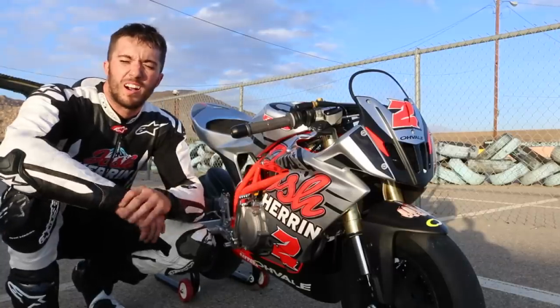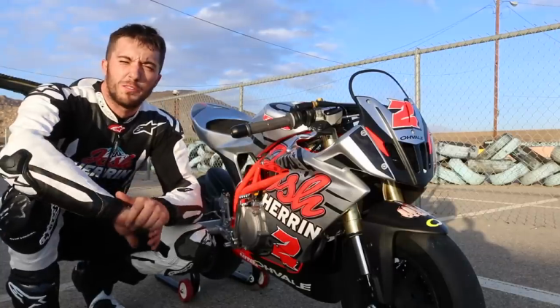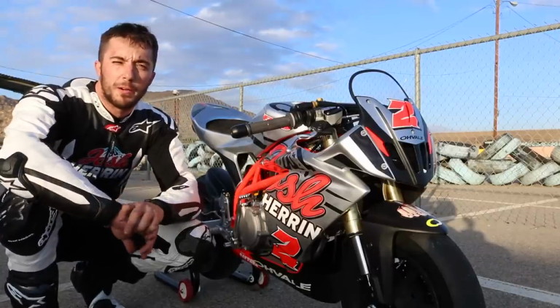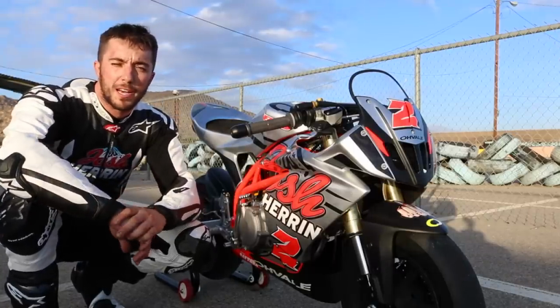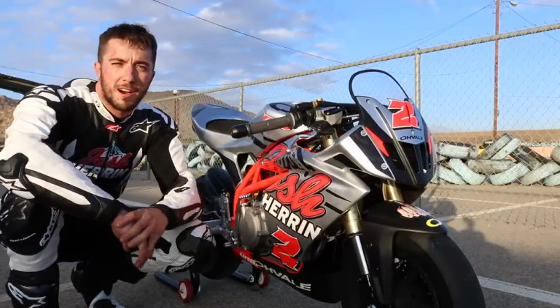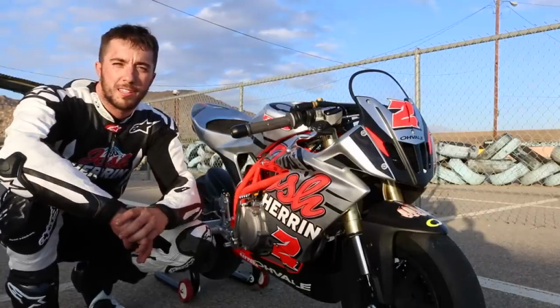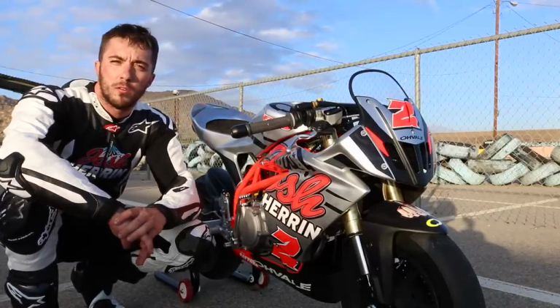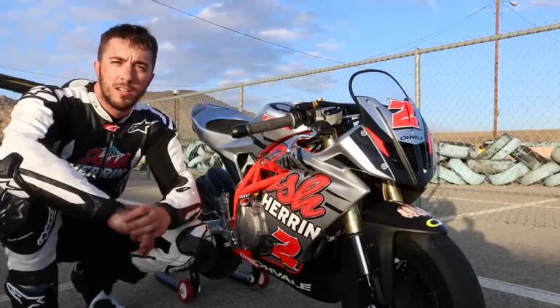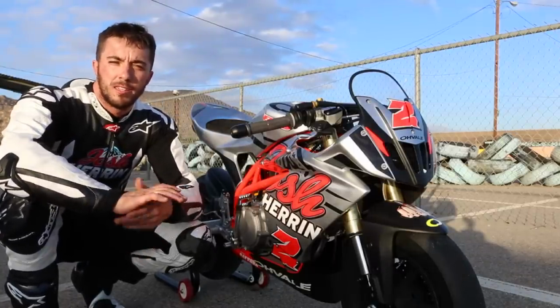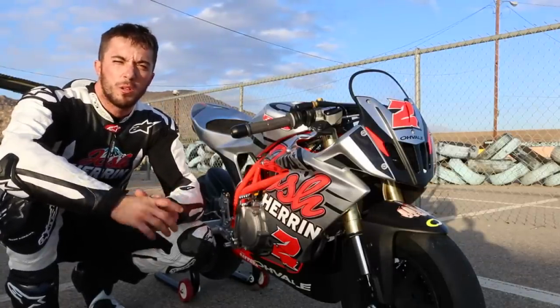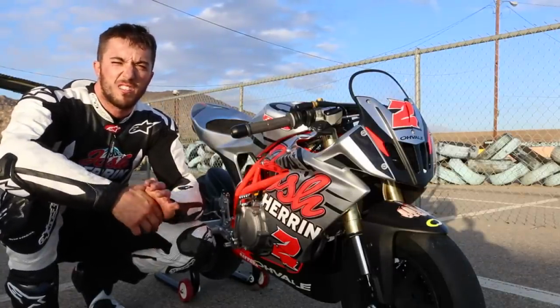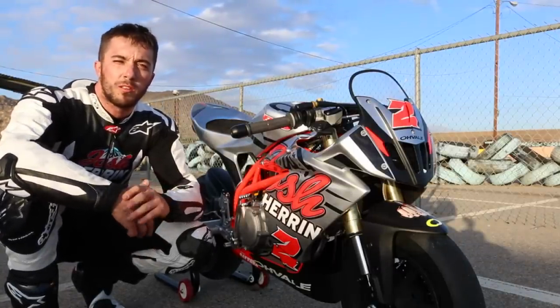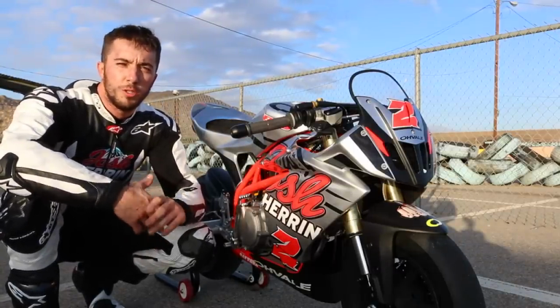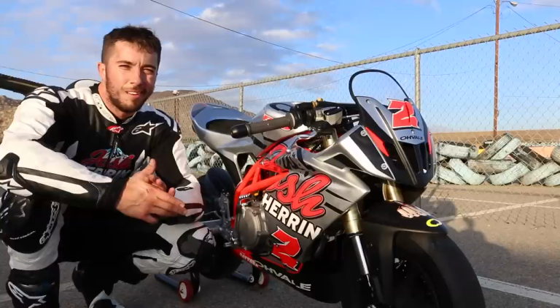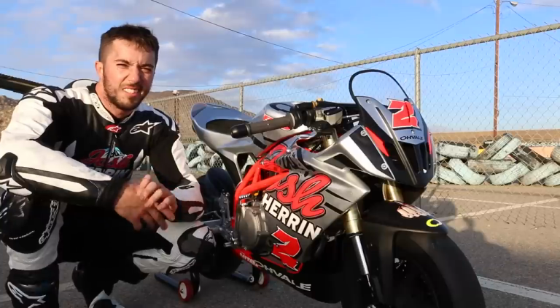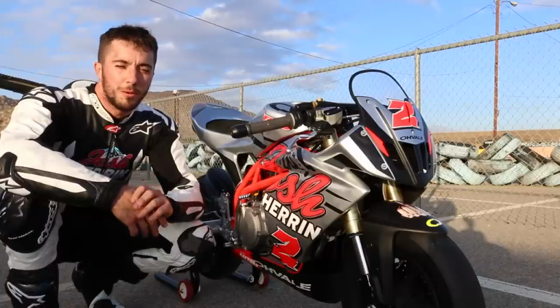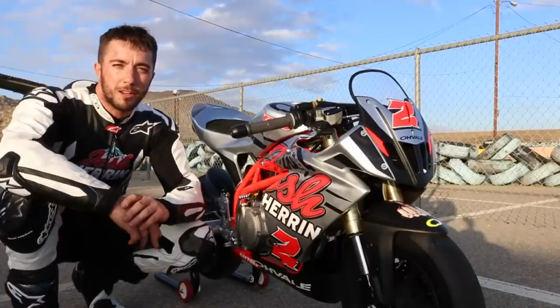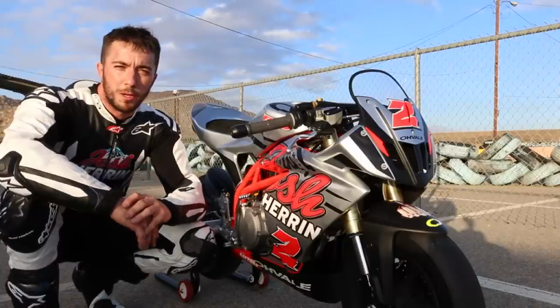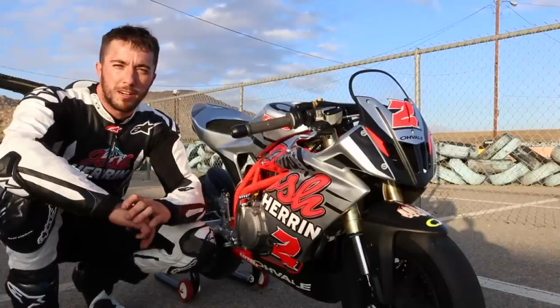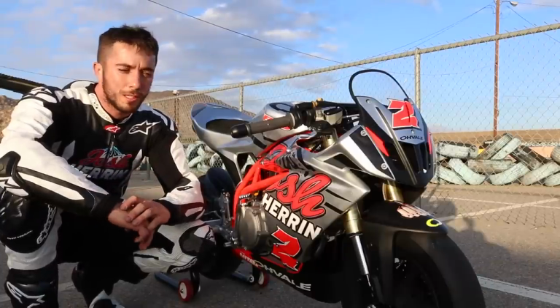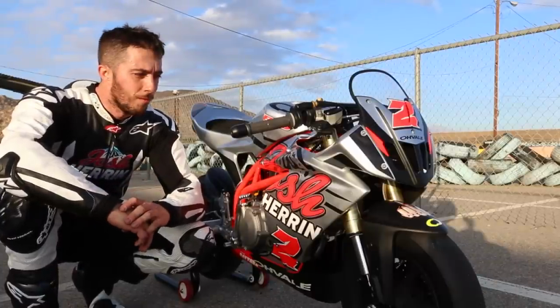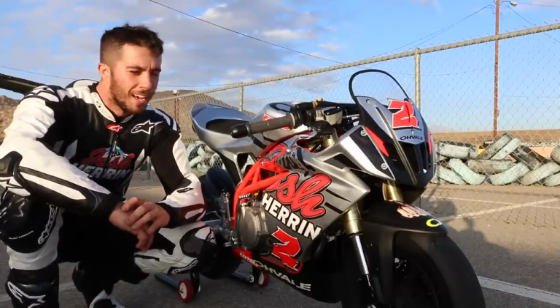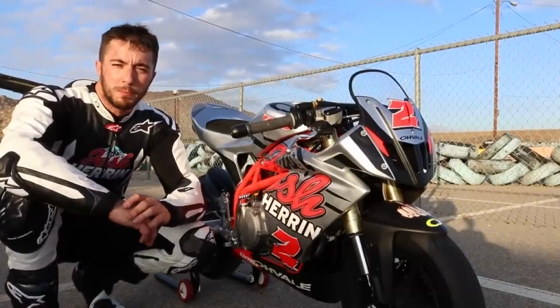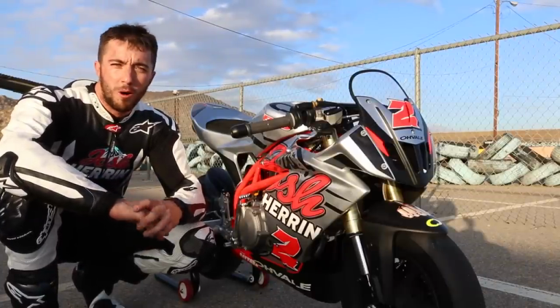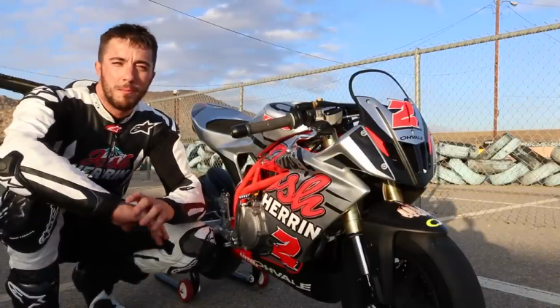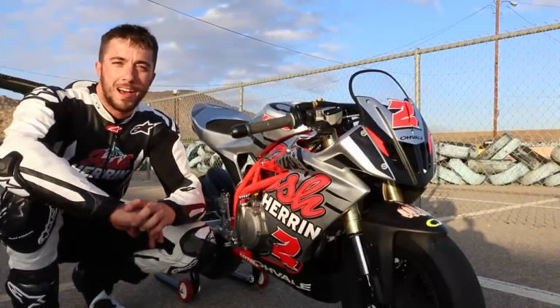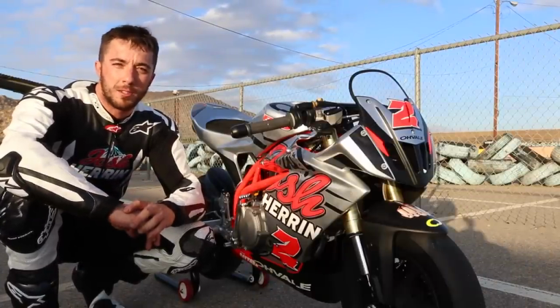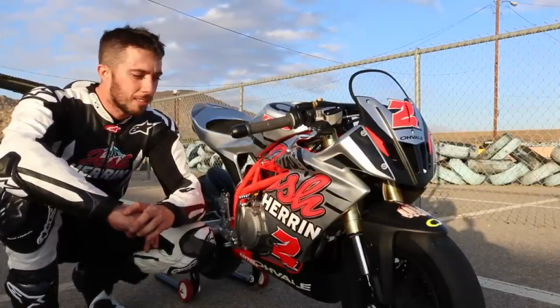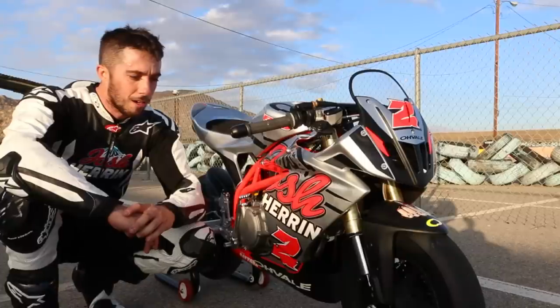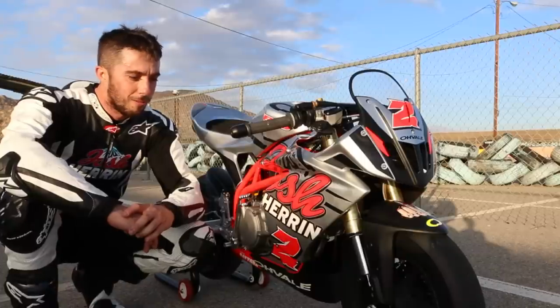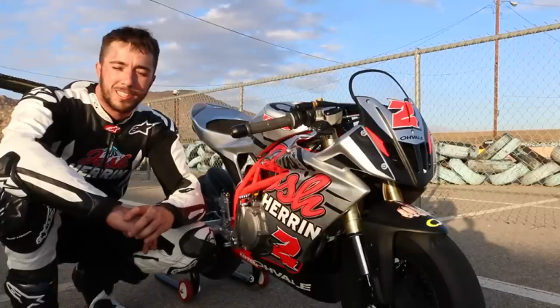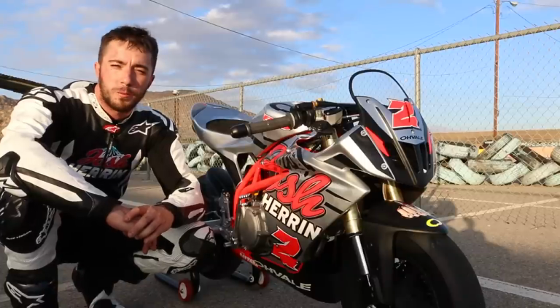All right guys, just finished up here at Apex. Had a good time on the Oveil. Did a personal best, a 43.2. I heard someone was rocking some 42s out here last week. So that's my goal. But I haven't gotten down to it yet. Still trying to figure this thing out a little bit.